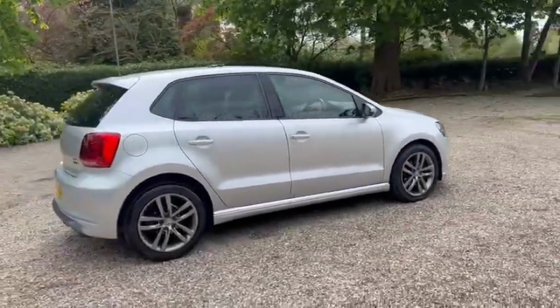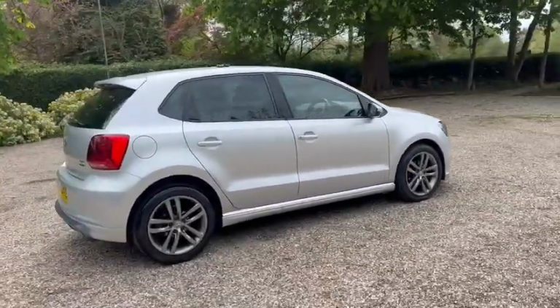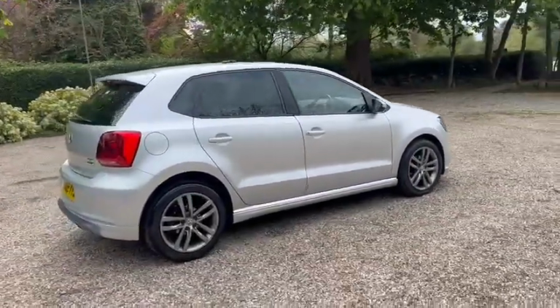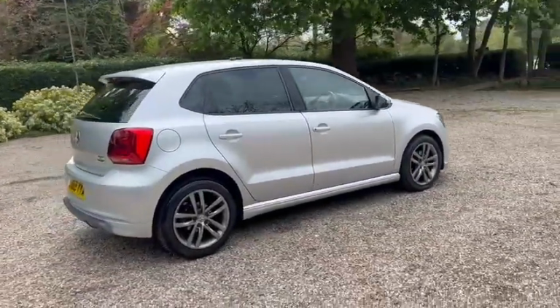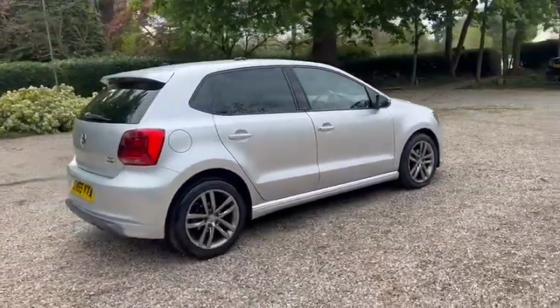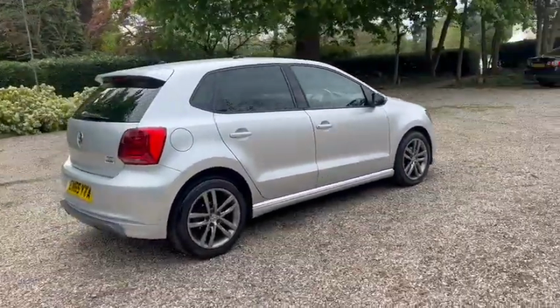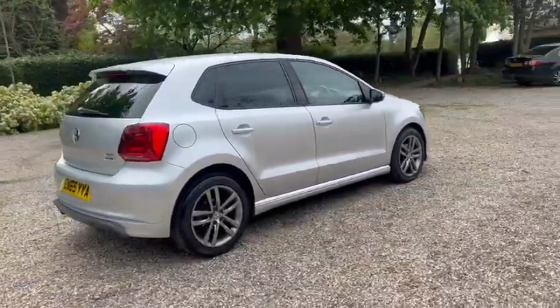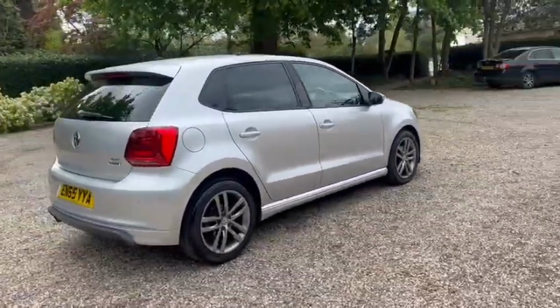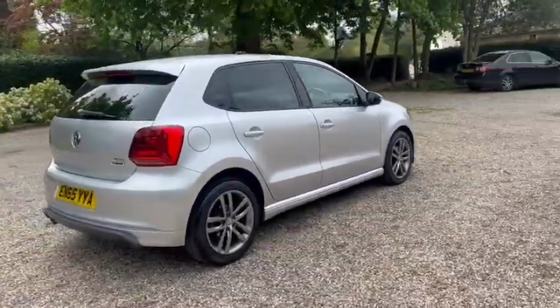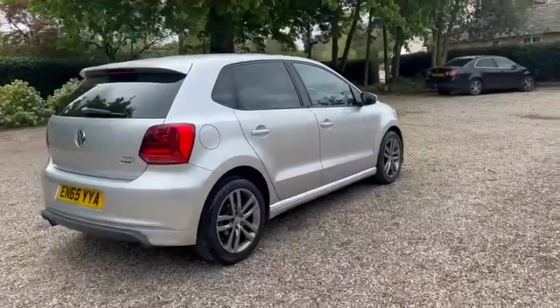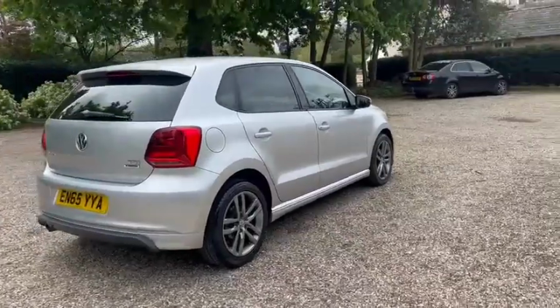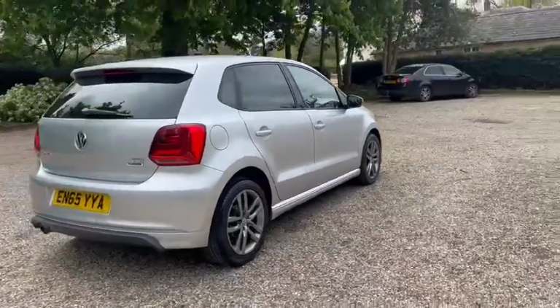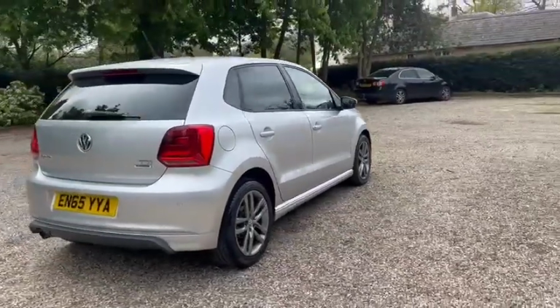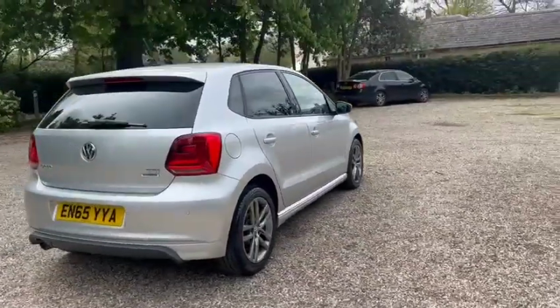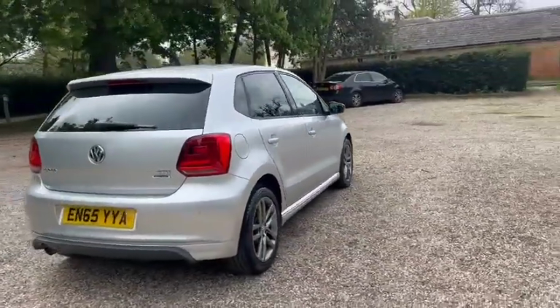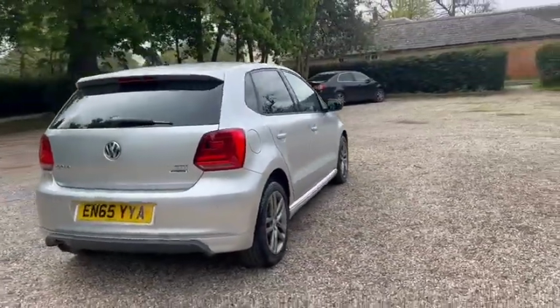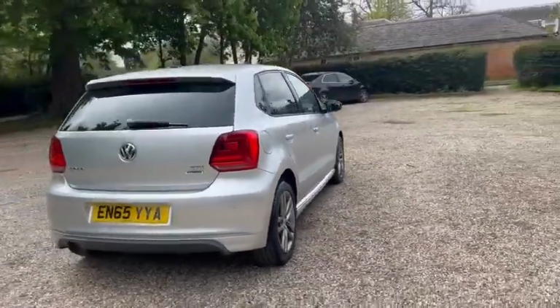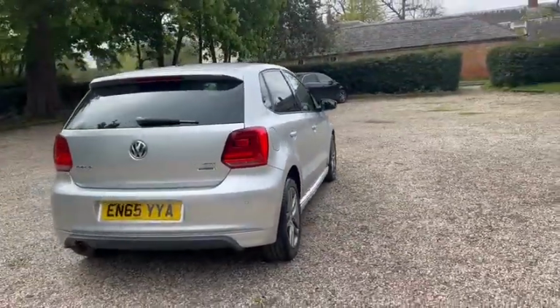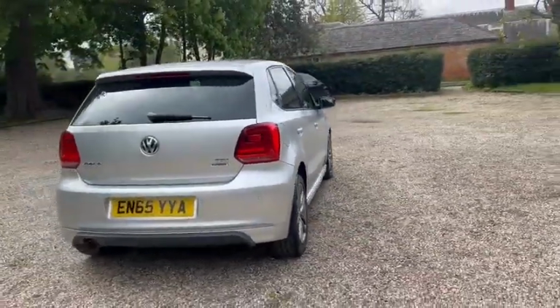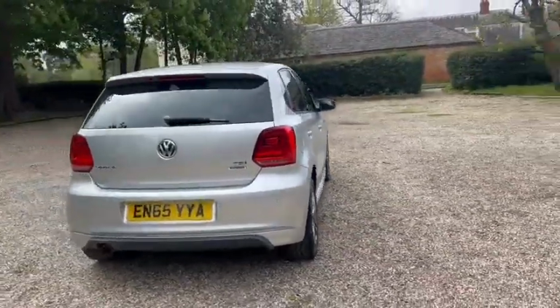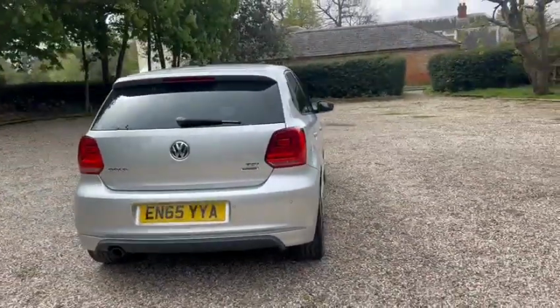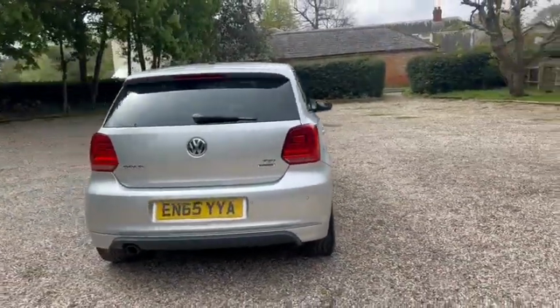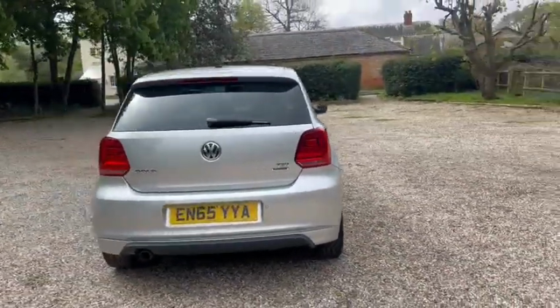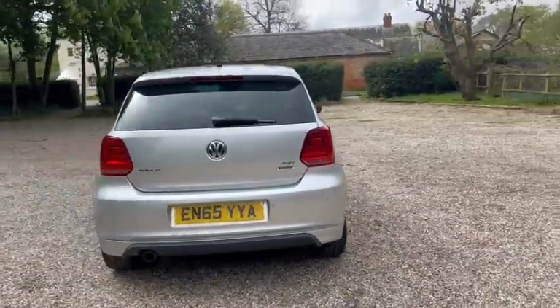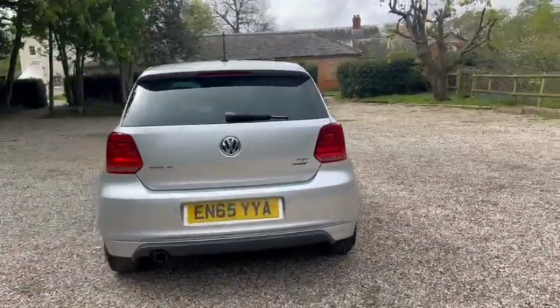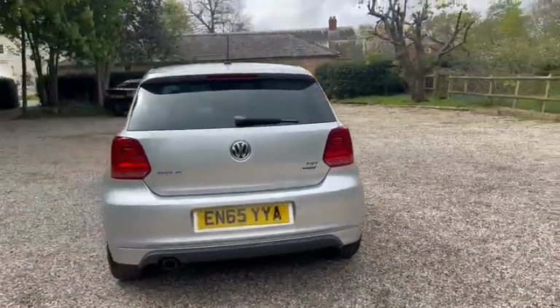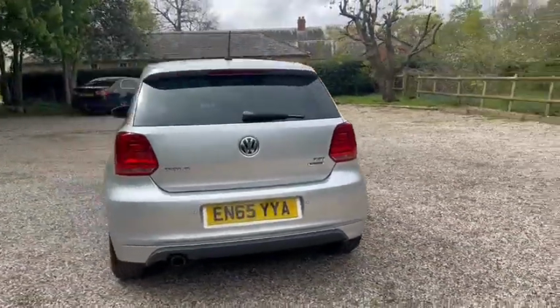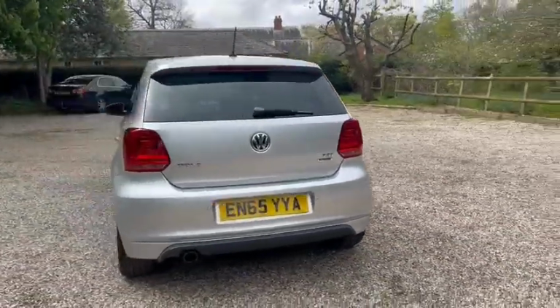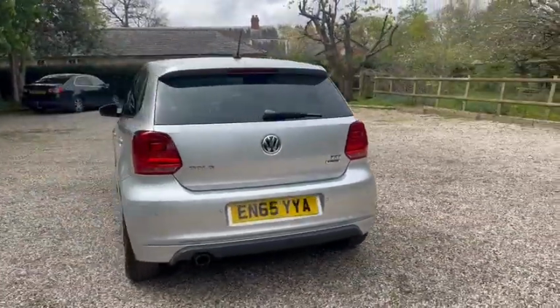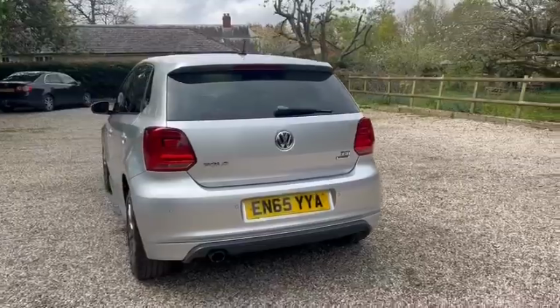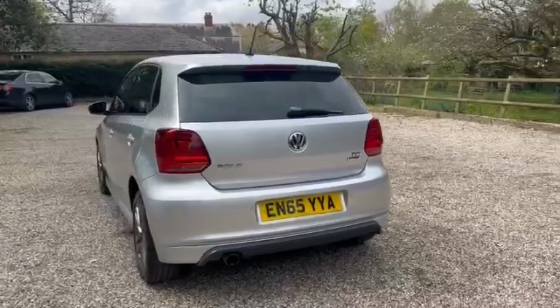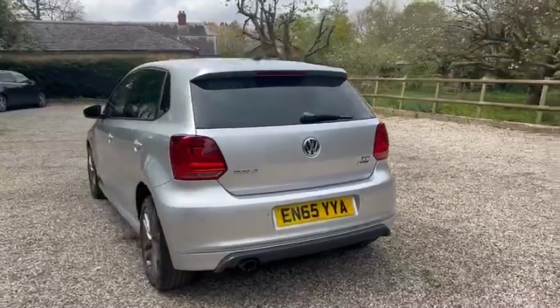We've got alloy wheels, got the exterior pack, also got parking sensors and privacy glass.